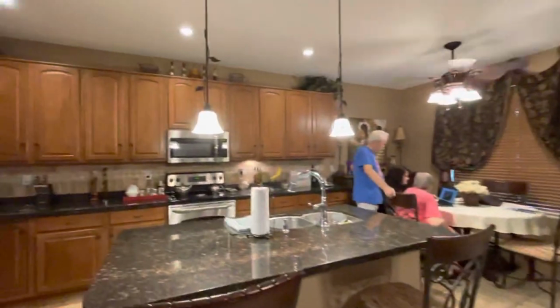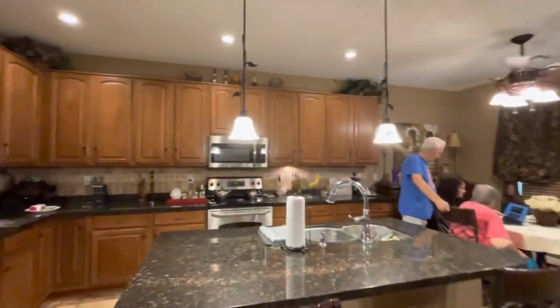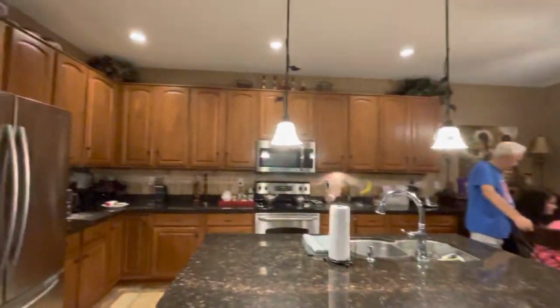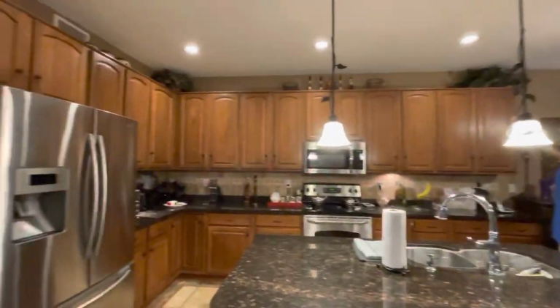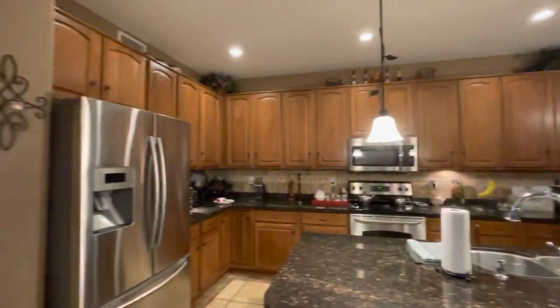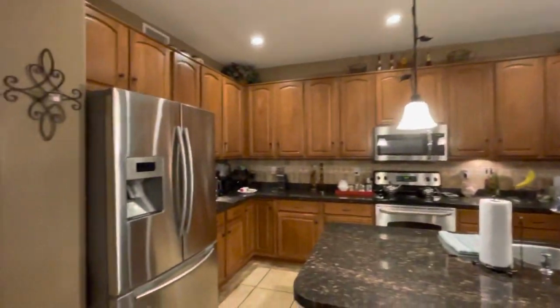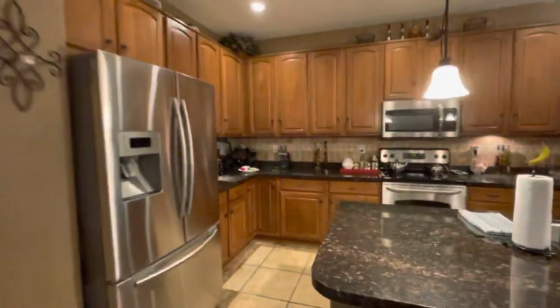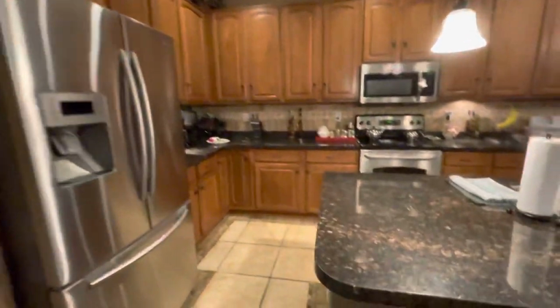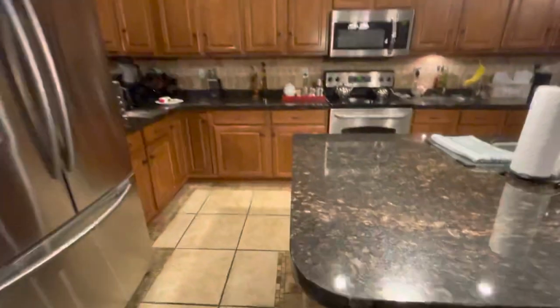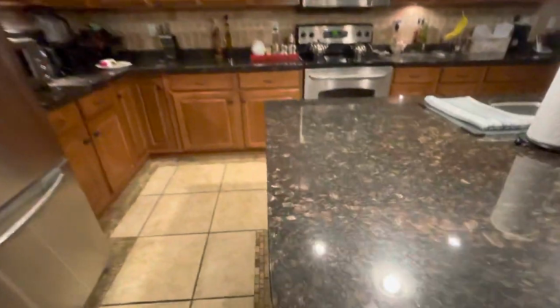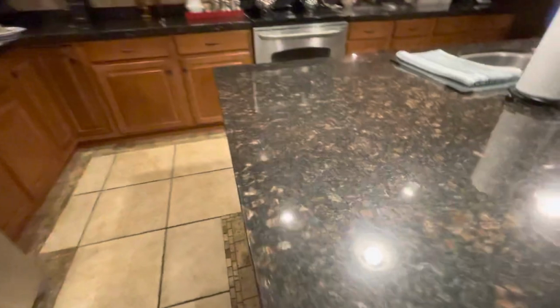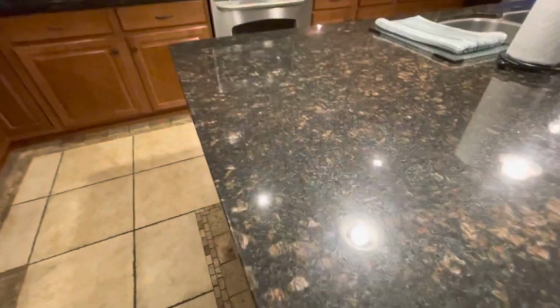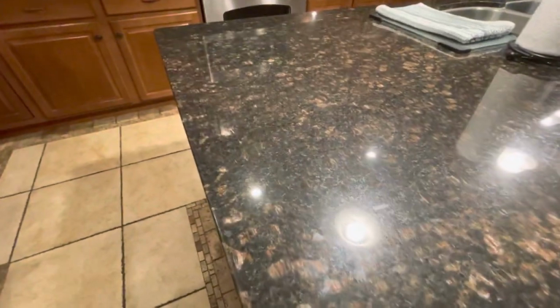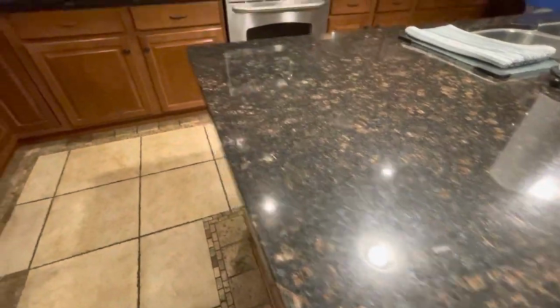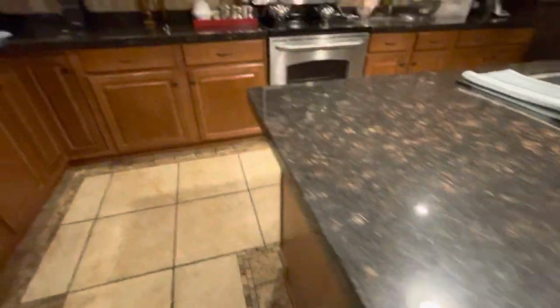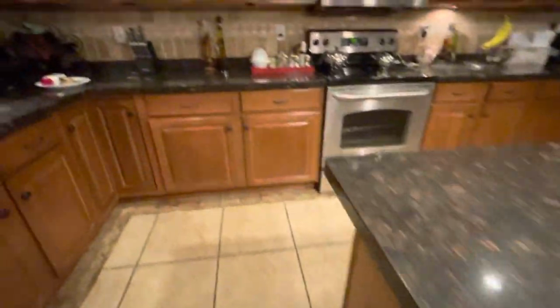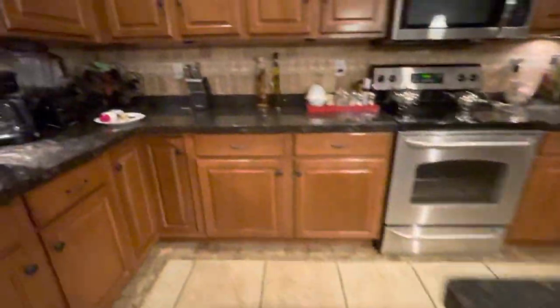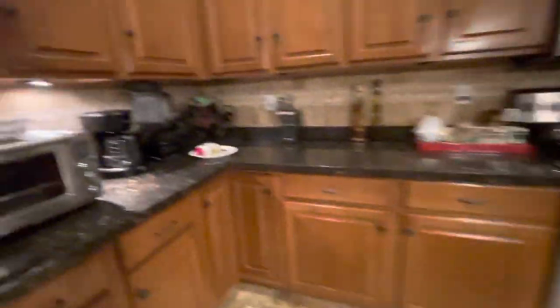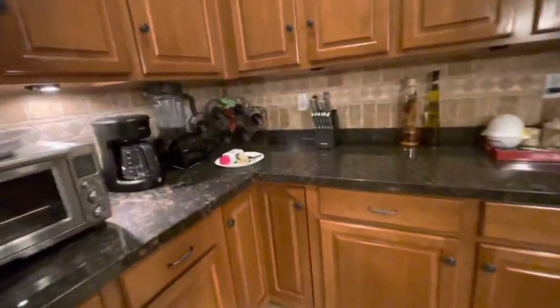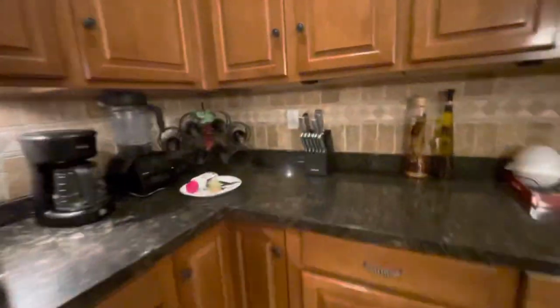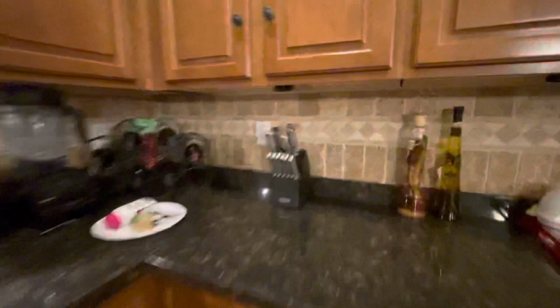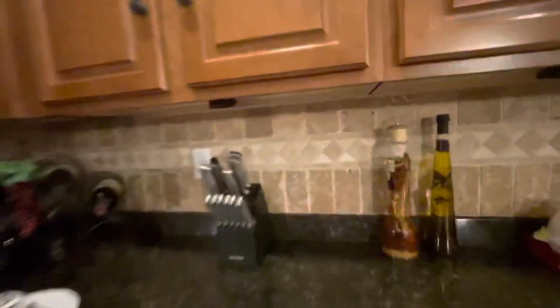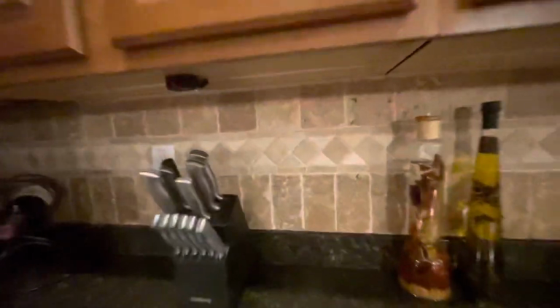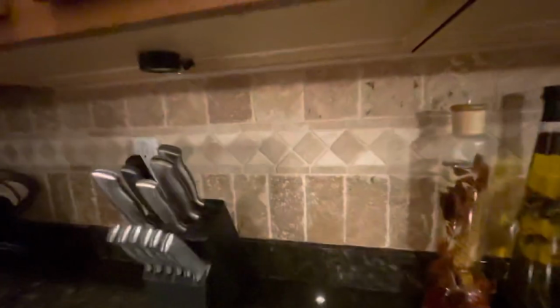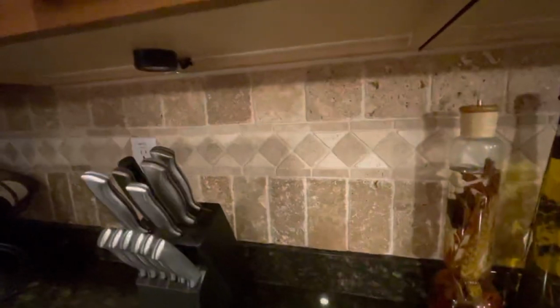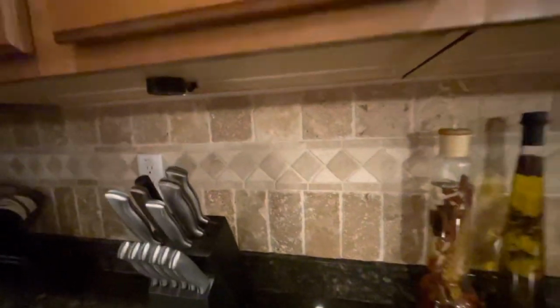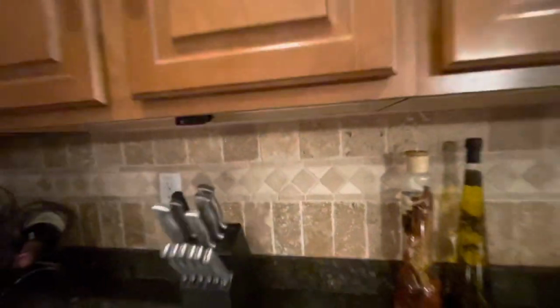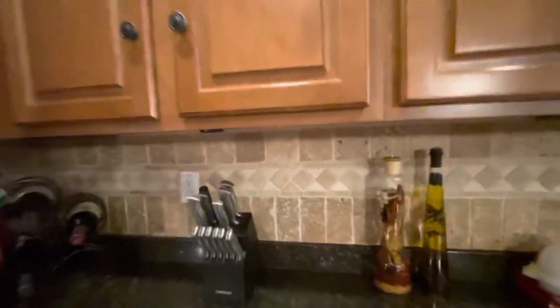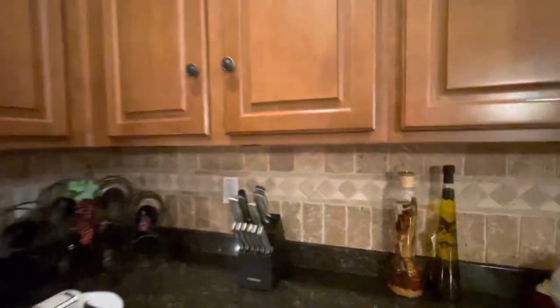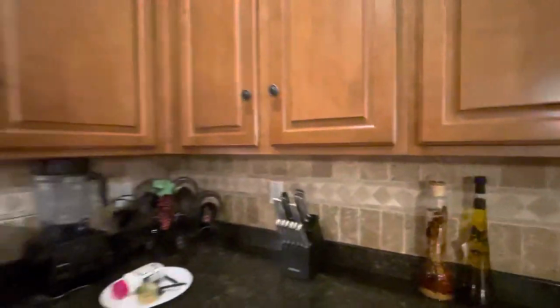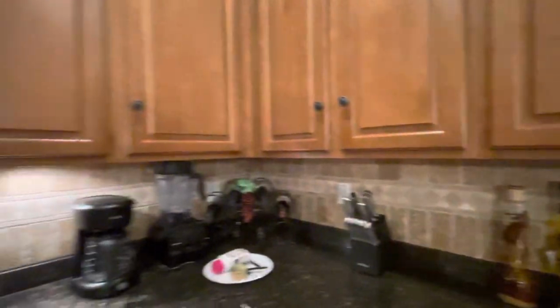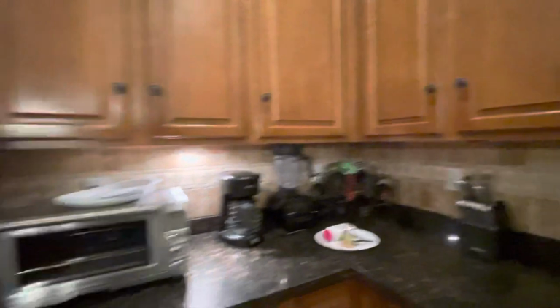Big kitchen with great countertops - they're granite. It has the travertine backsplash, and the cabinets are in great condition; they're like a spiced maple.